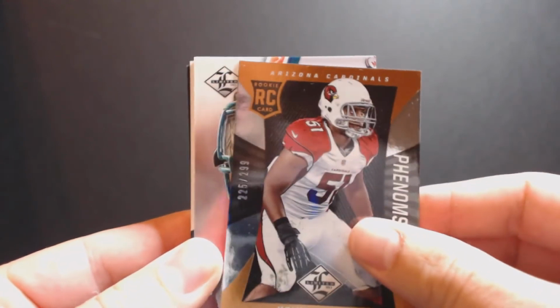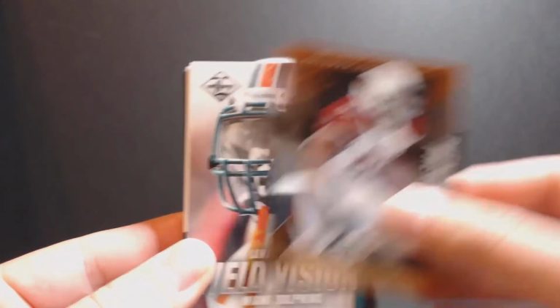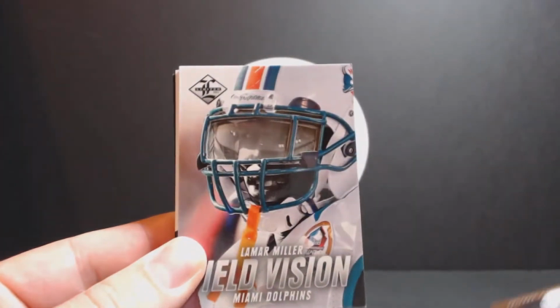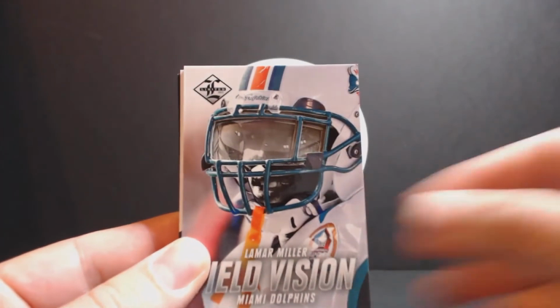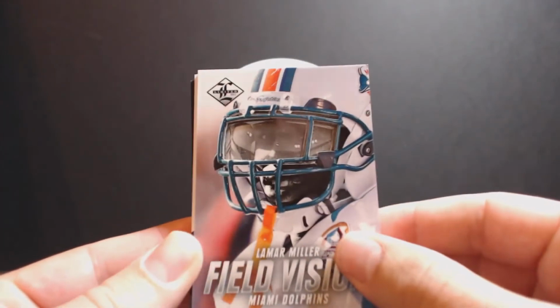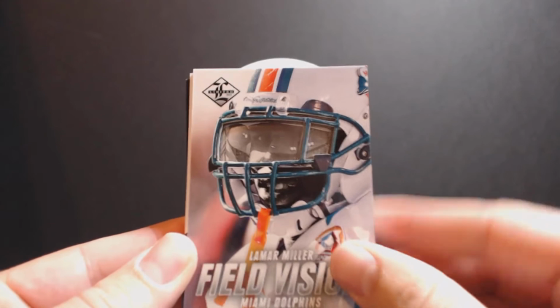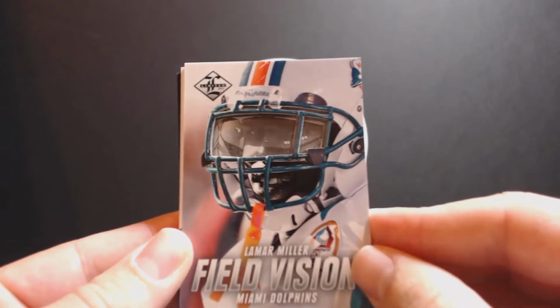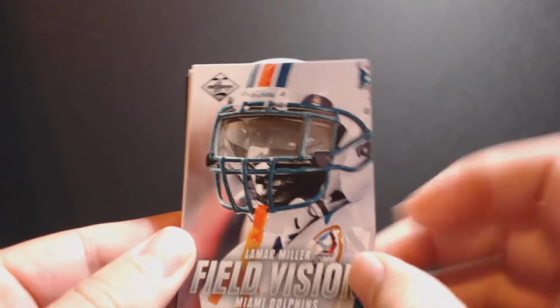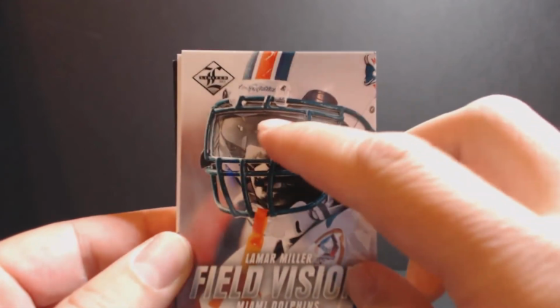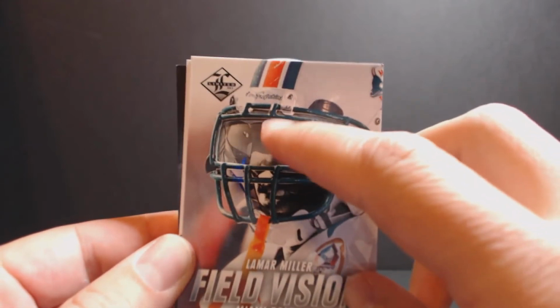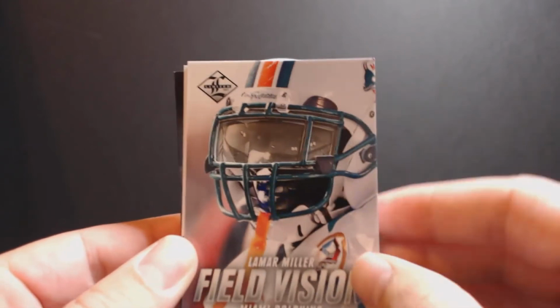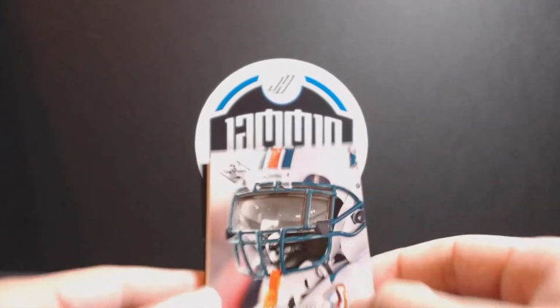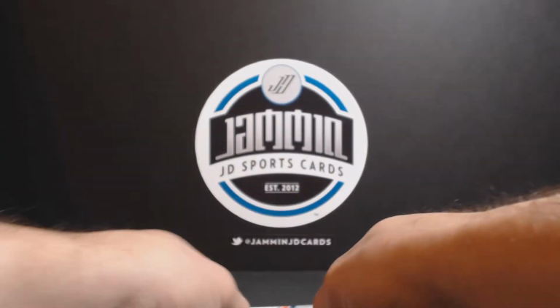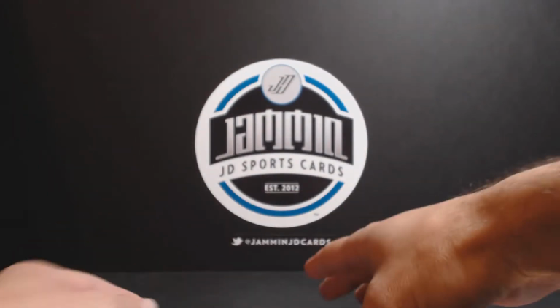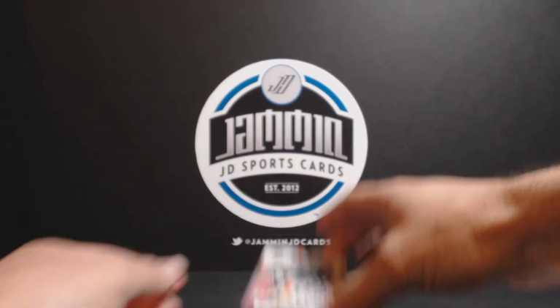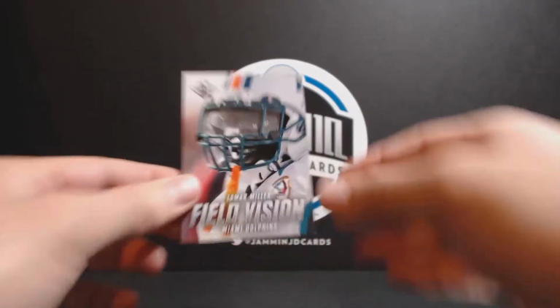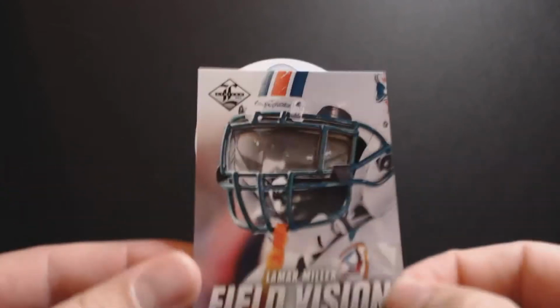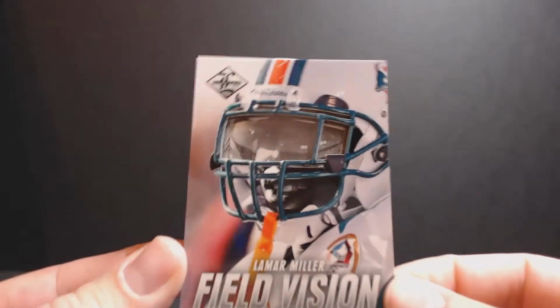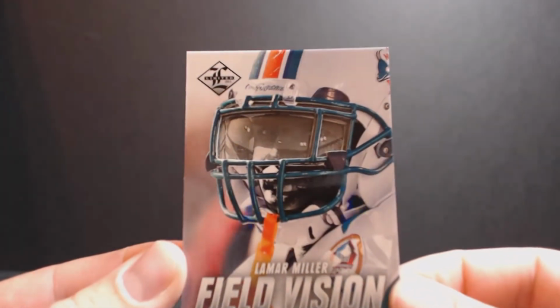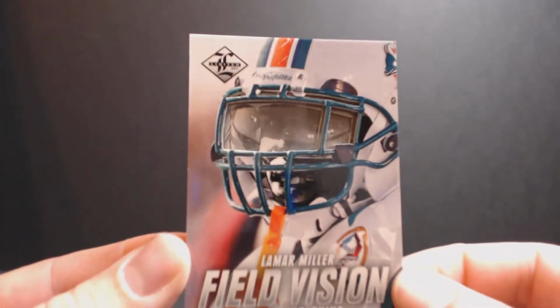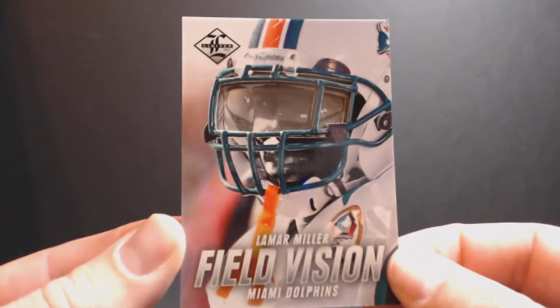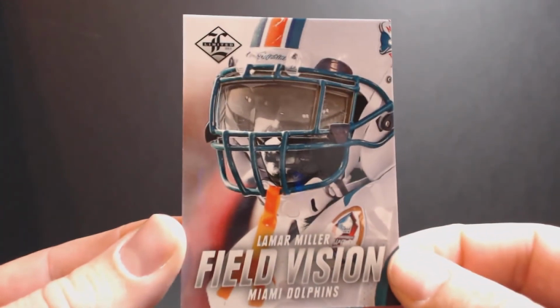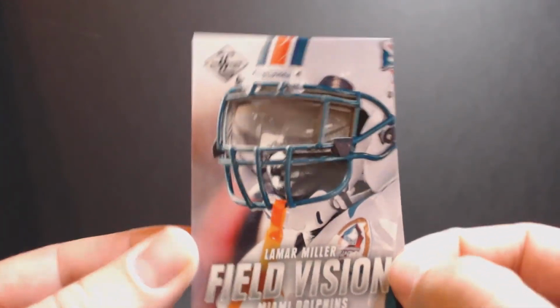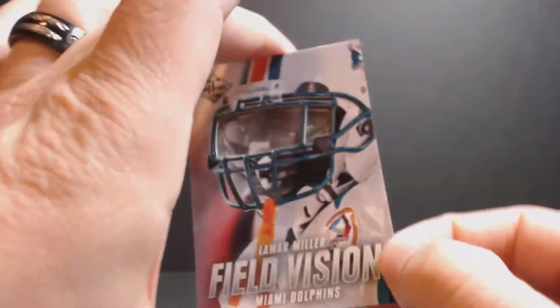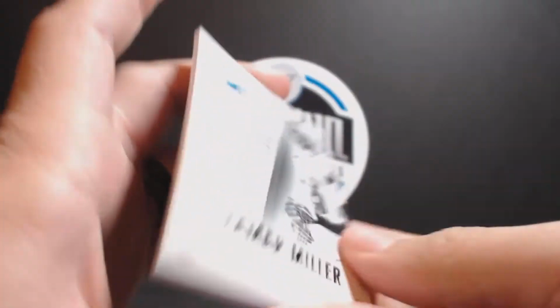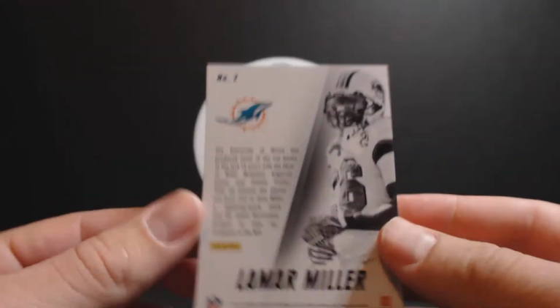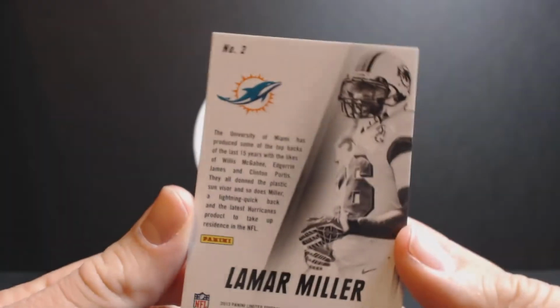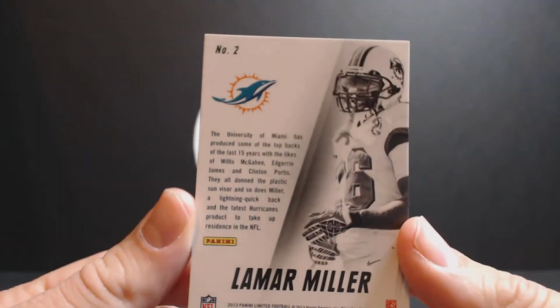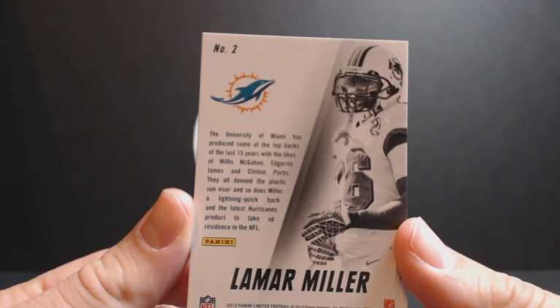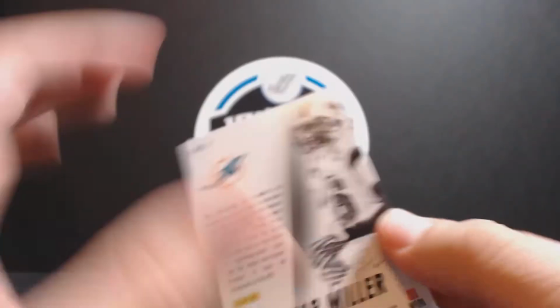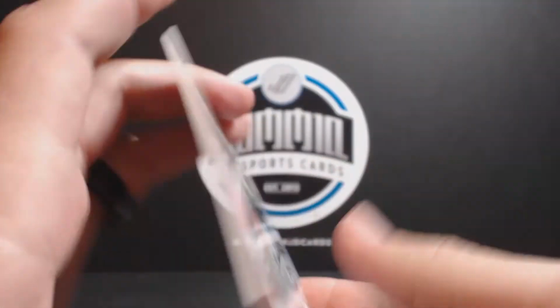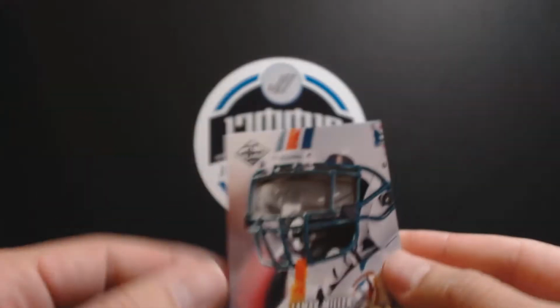And the first hit is a Field Vision. These are pretty cool — we've got a little piece of visor there. Lamar Miller. Pretty cool card.